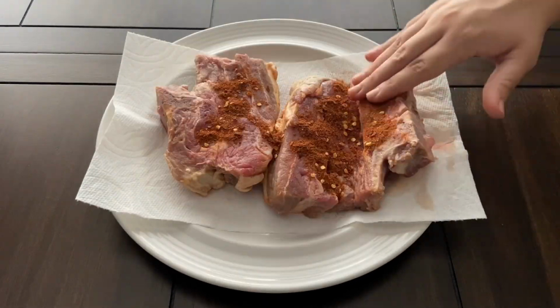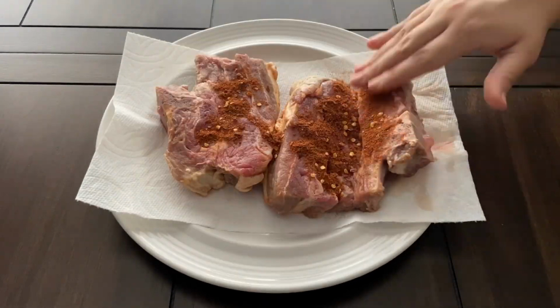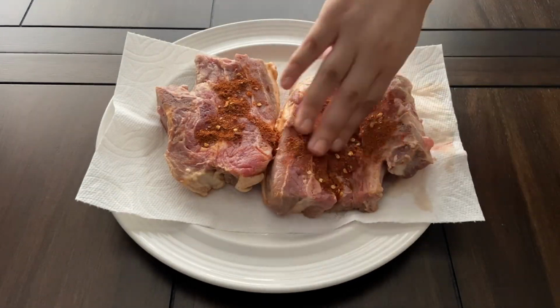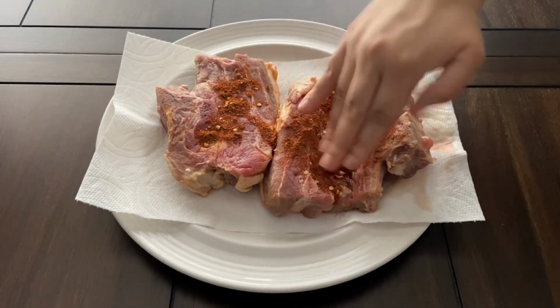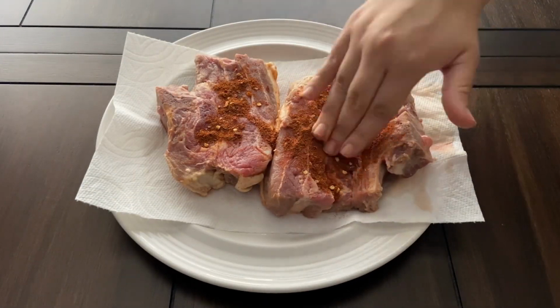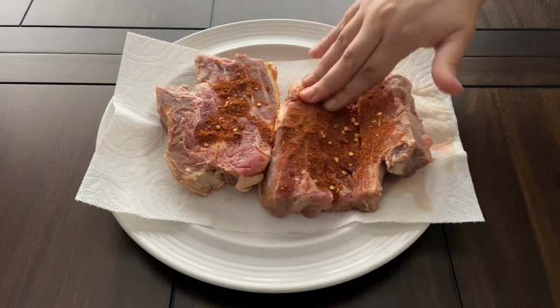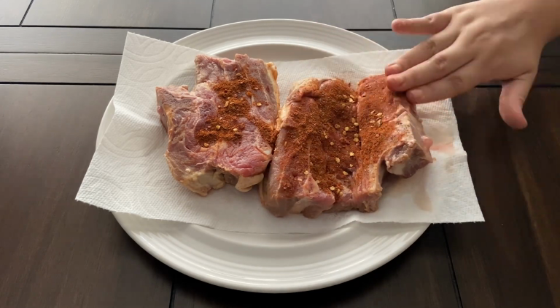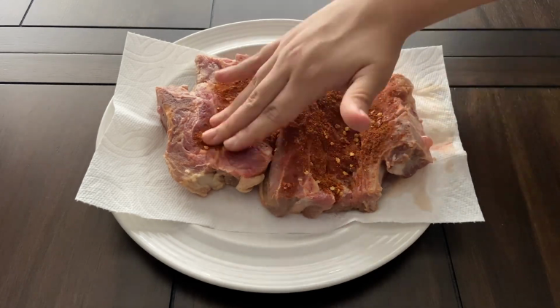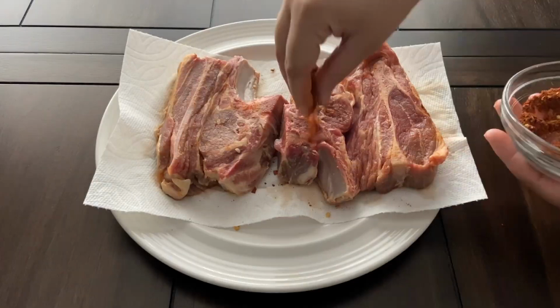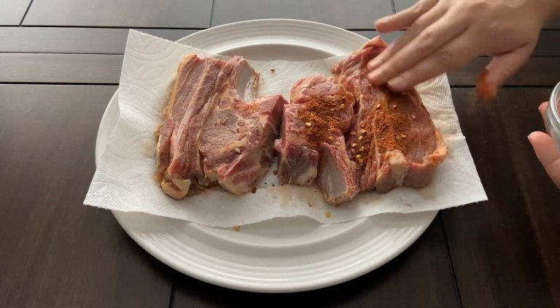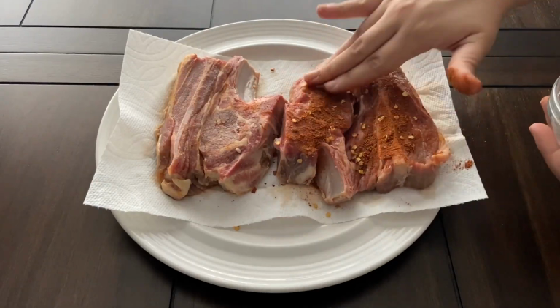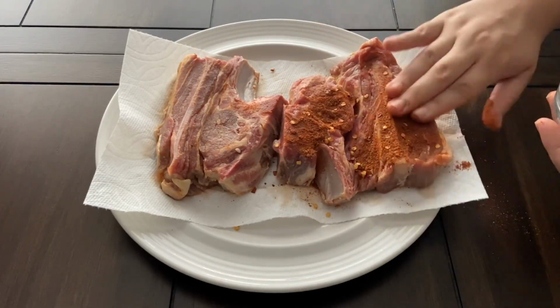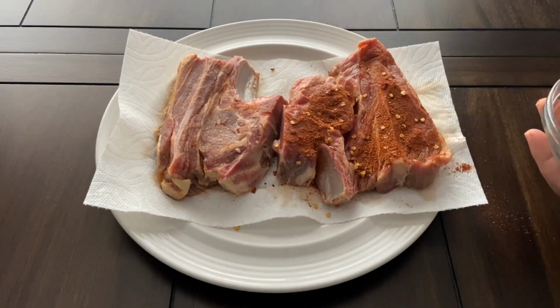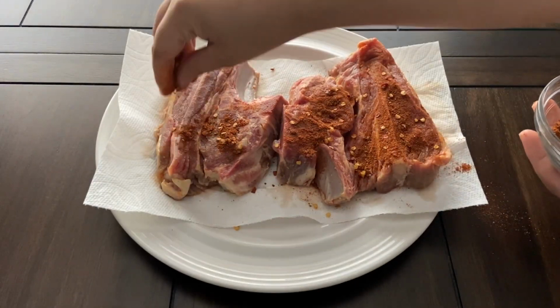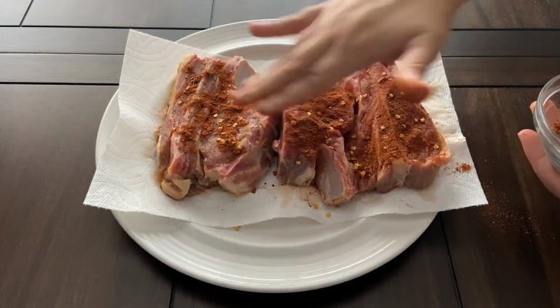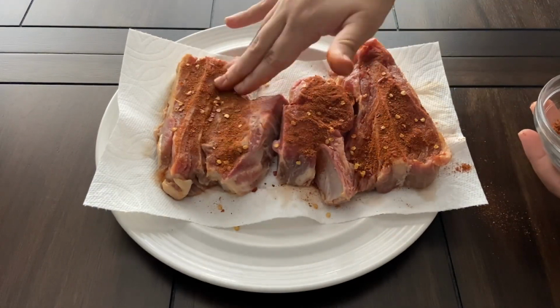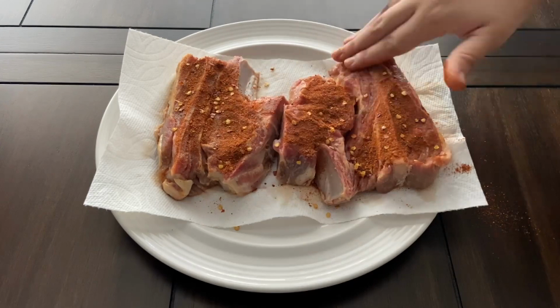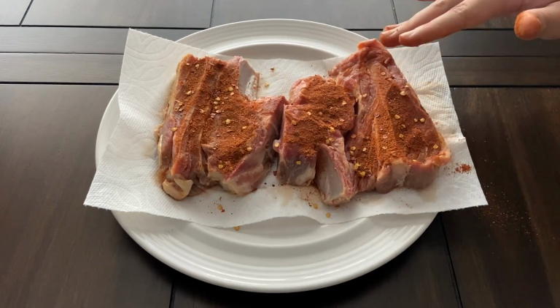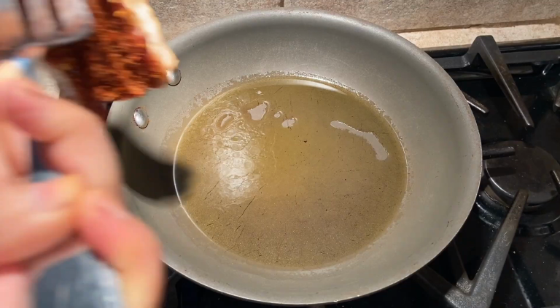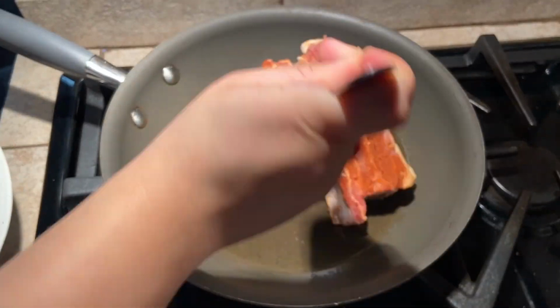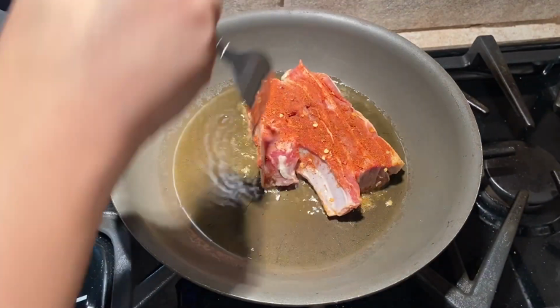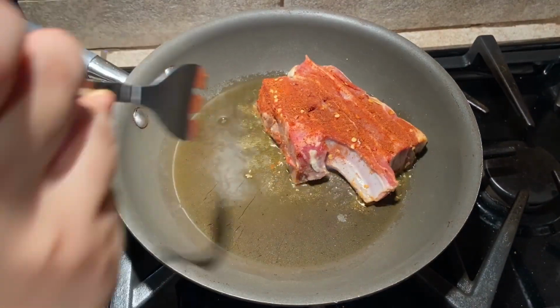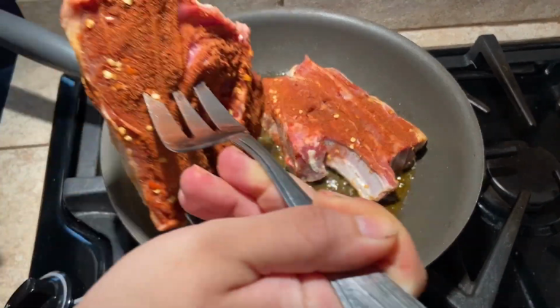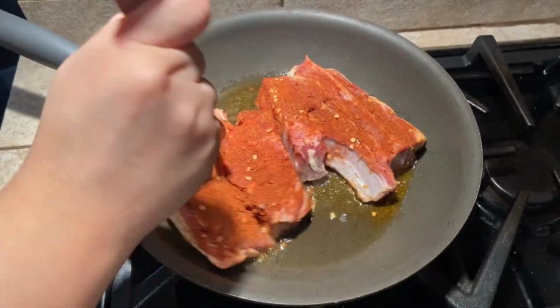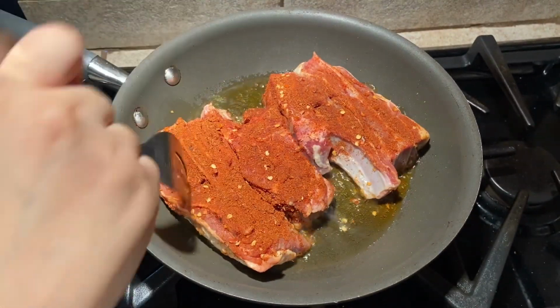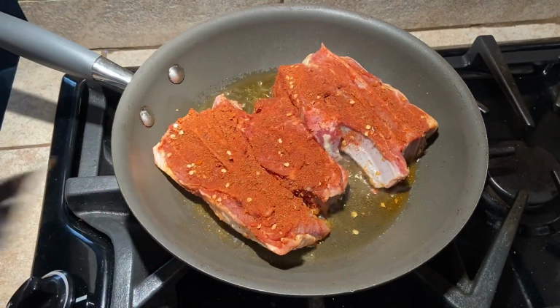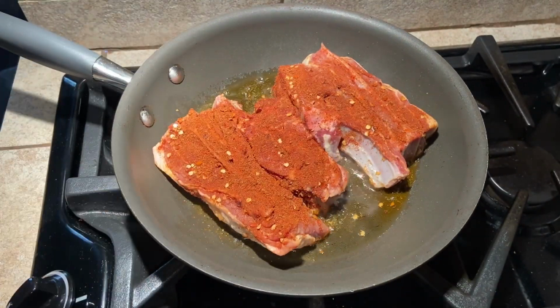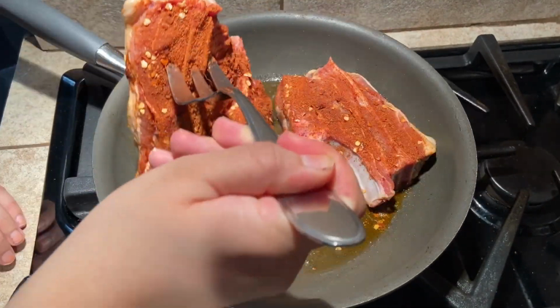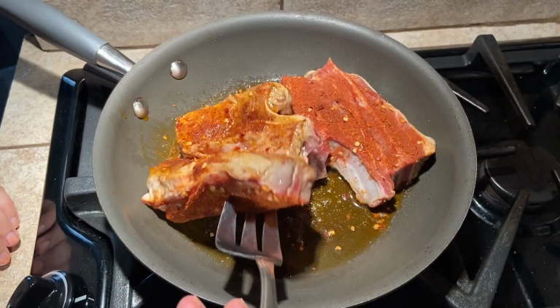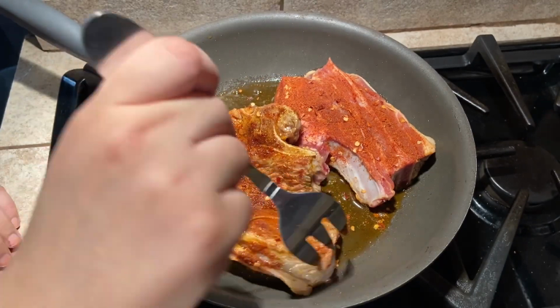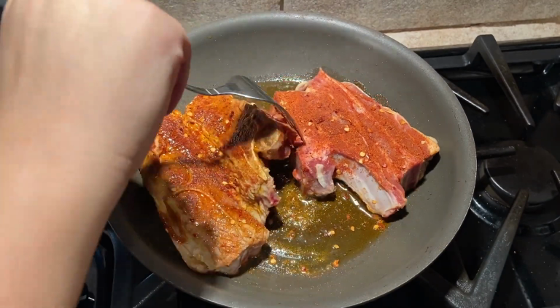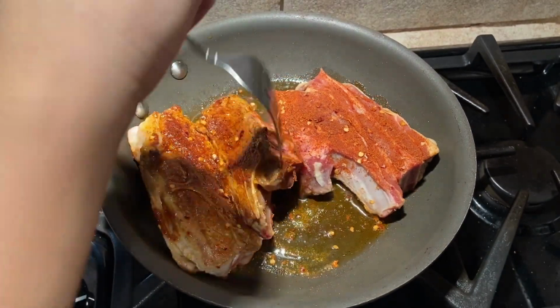Press half the spice mixture on one side of the meat, then flip and press the remaining spices onto the chops. Once the pan is hot, lower the chops in gently and cook on each side for 4-5 minutes until the lamb is cooked to your preference.